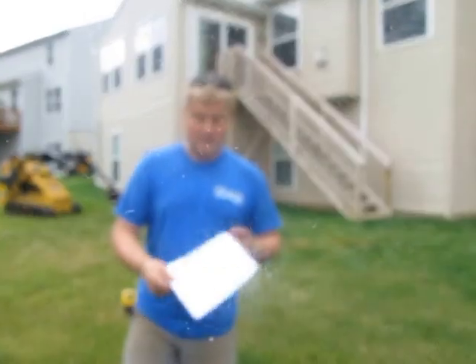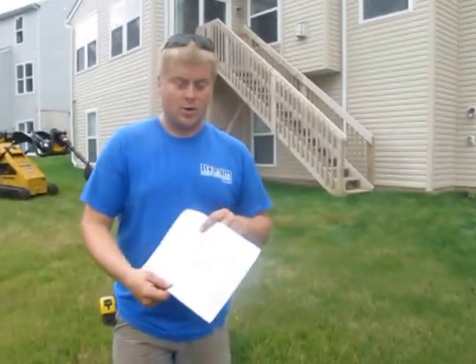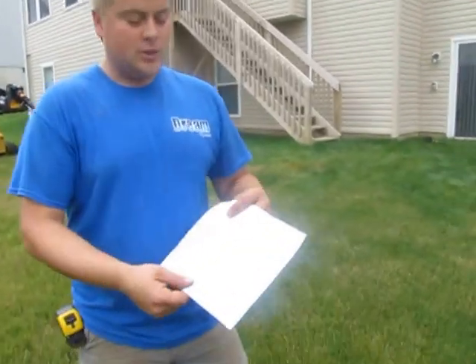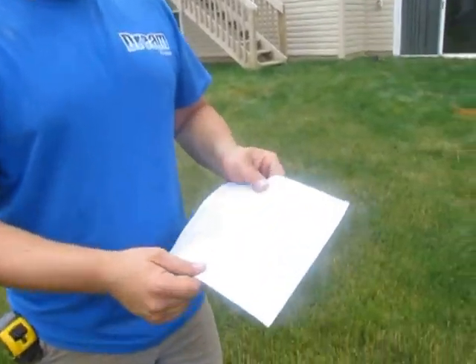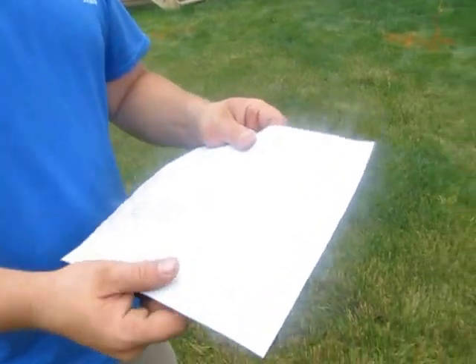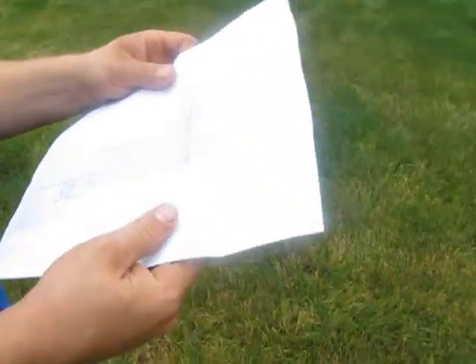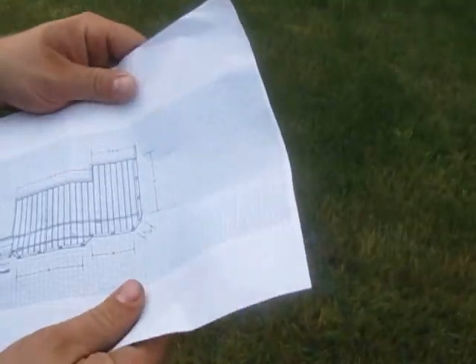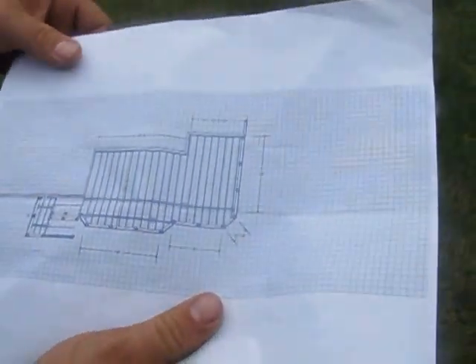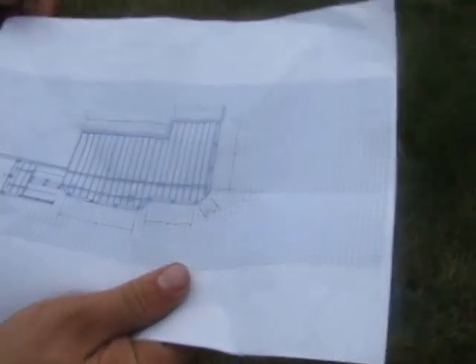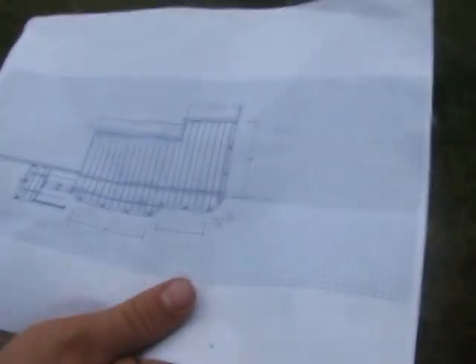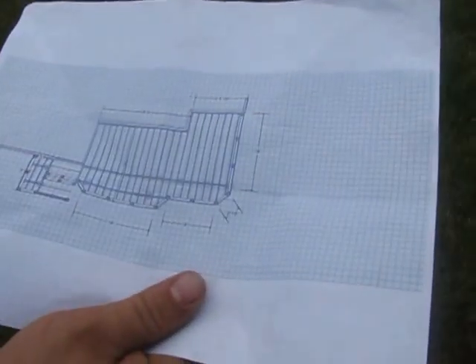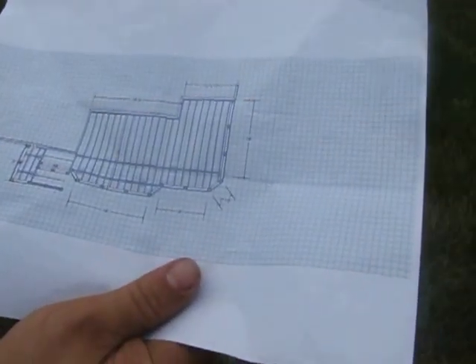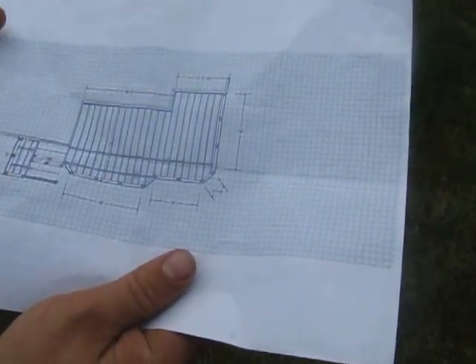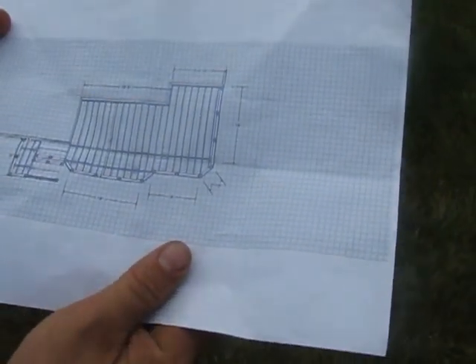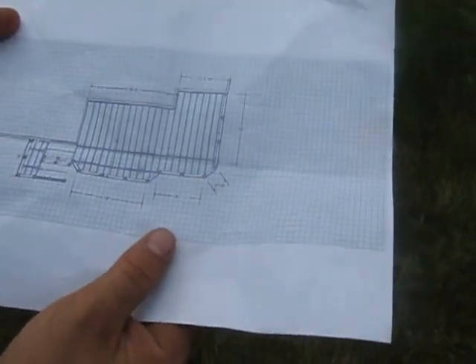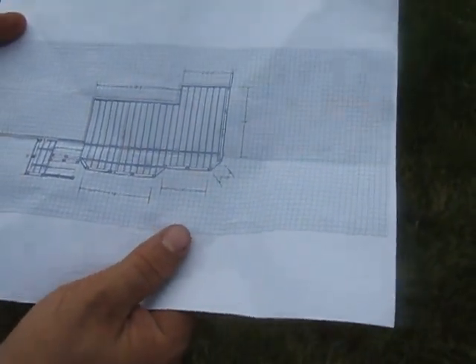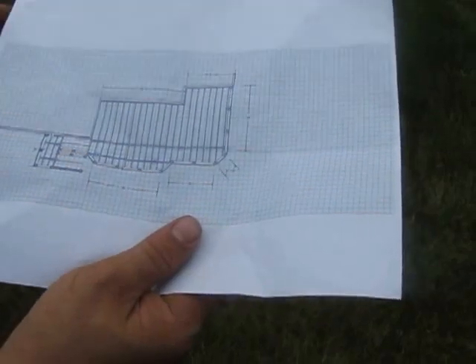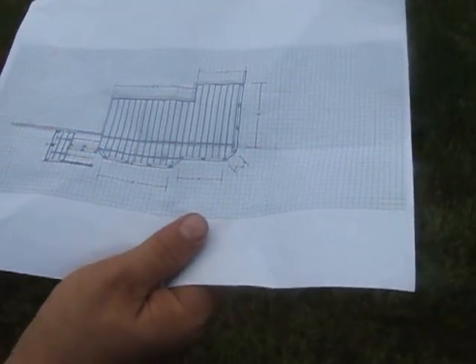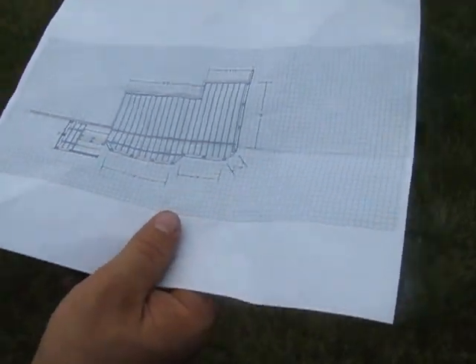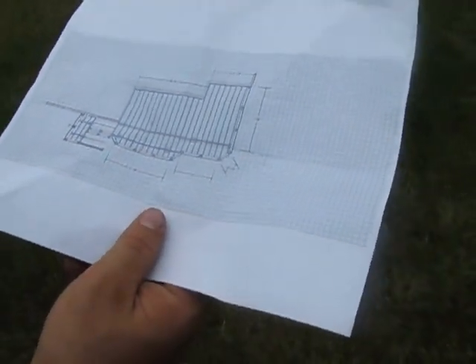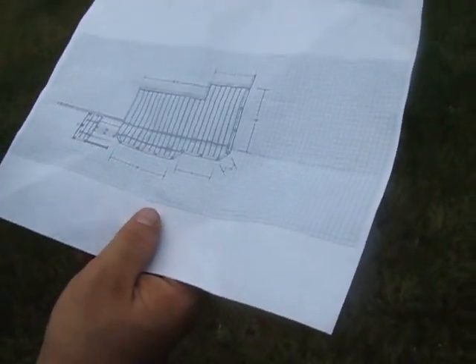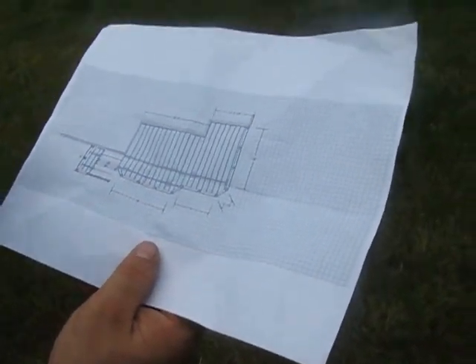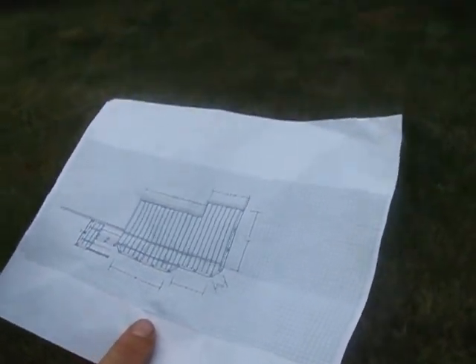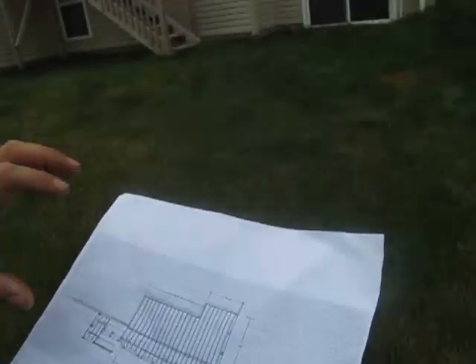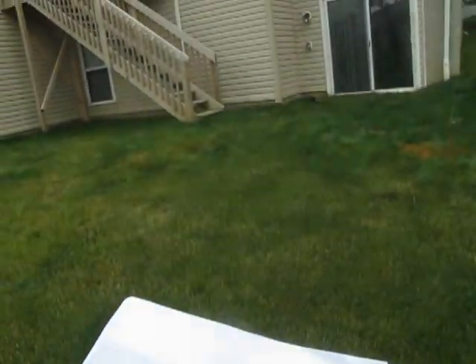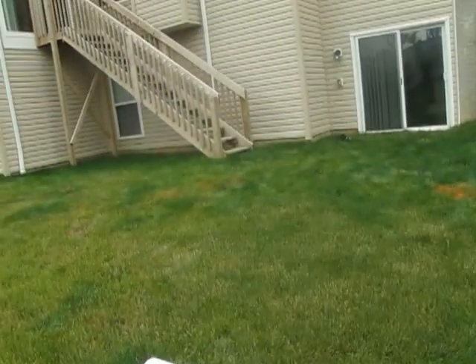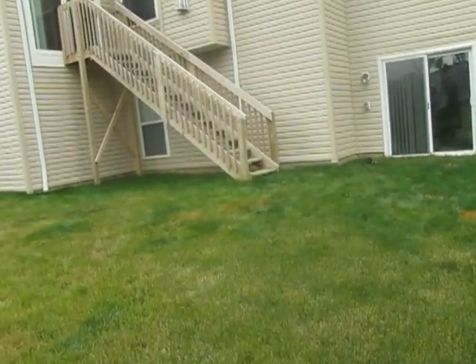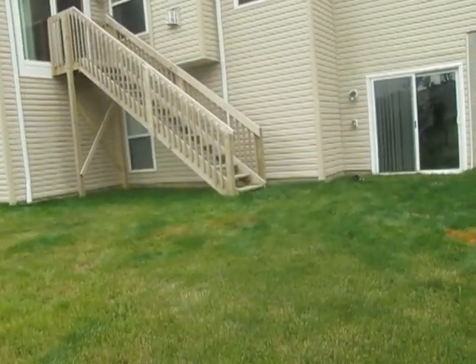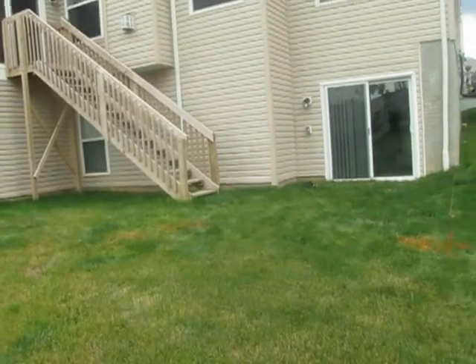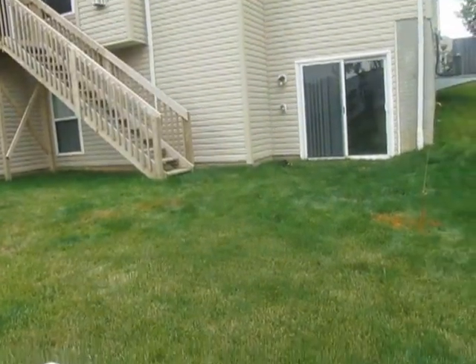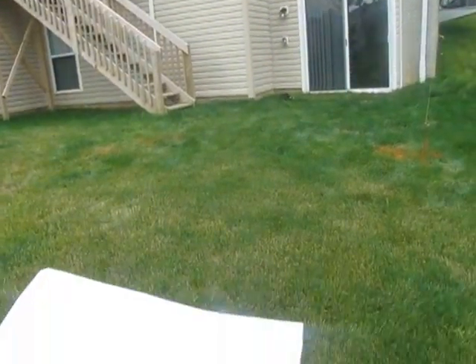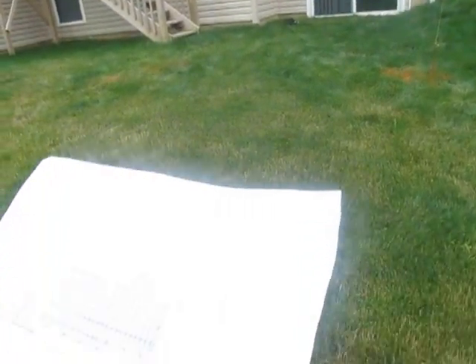This is the print we're going to use — a print that our design team came up with. Andy comes out and does the designs with the homeowner. As you see, the basic footprint of the house and how we used some creativity and made this deck a little special in its design.